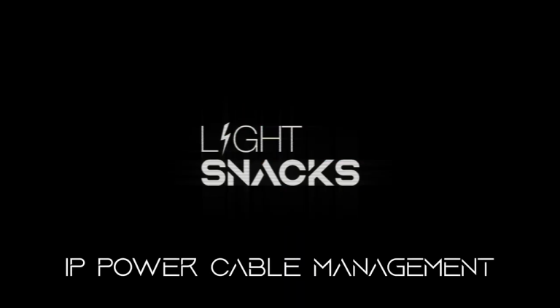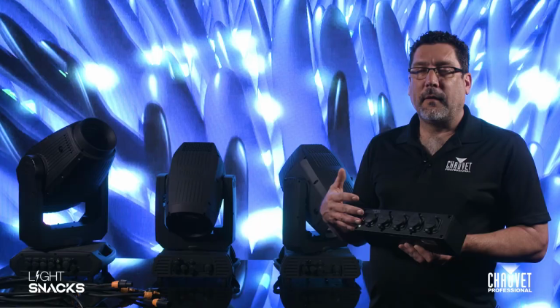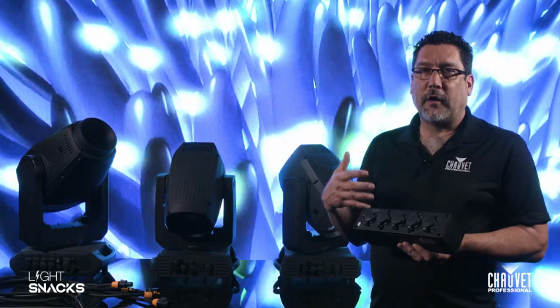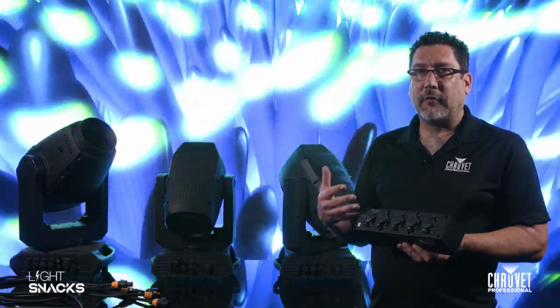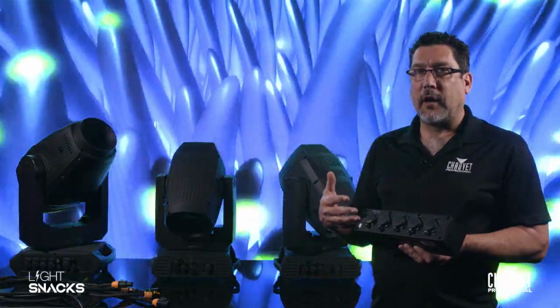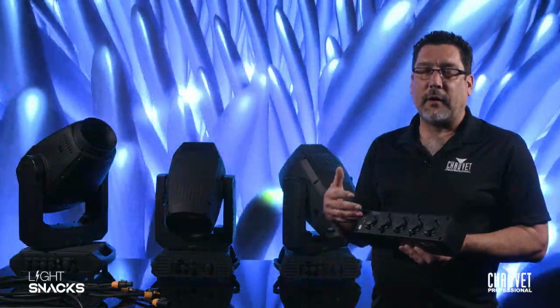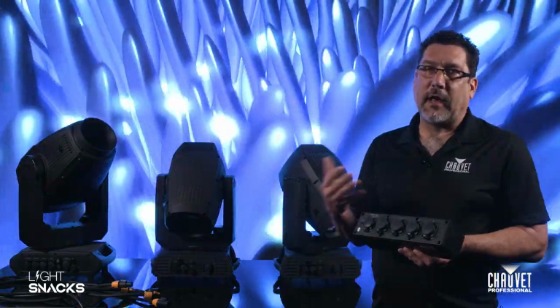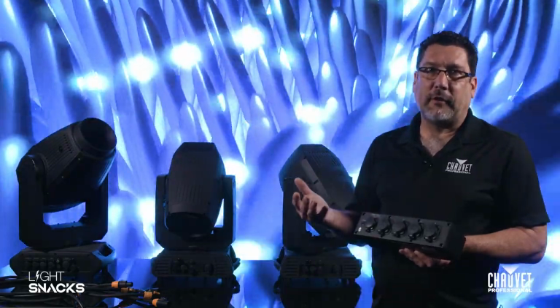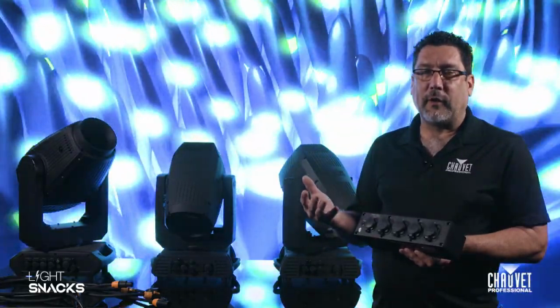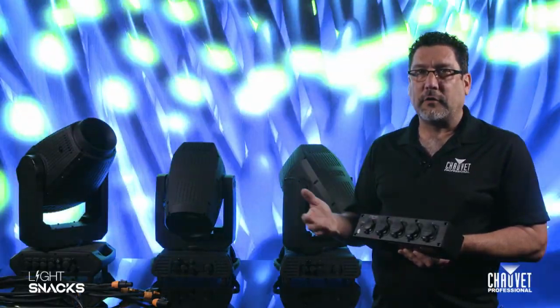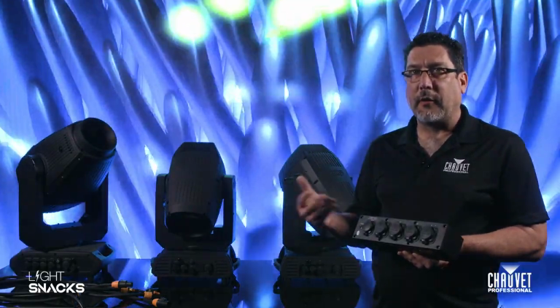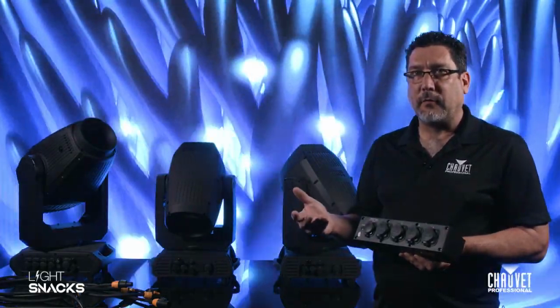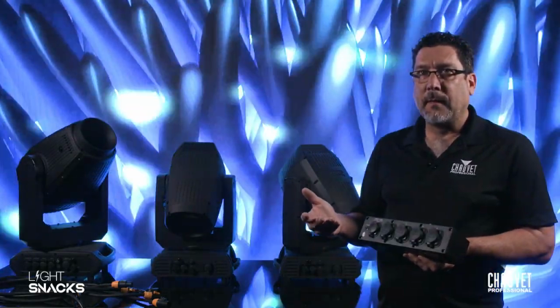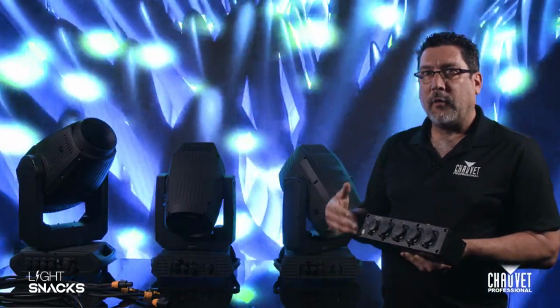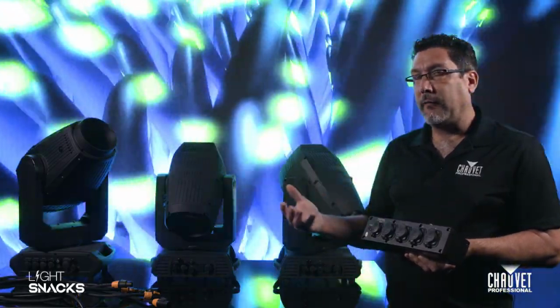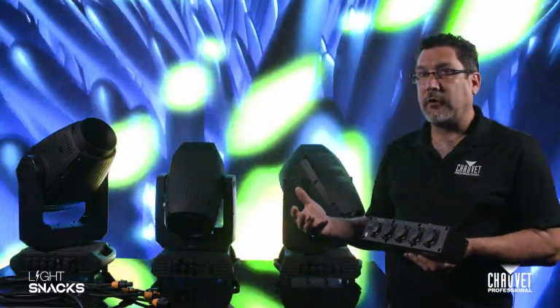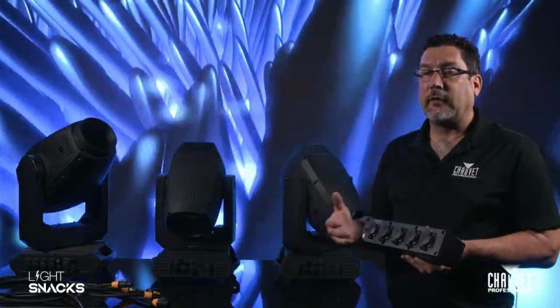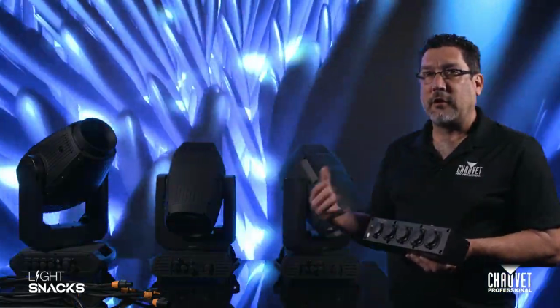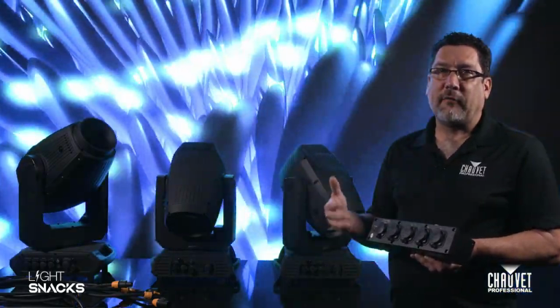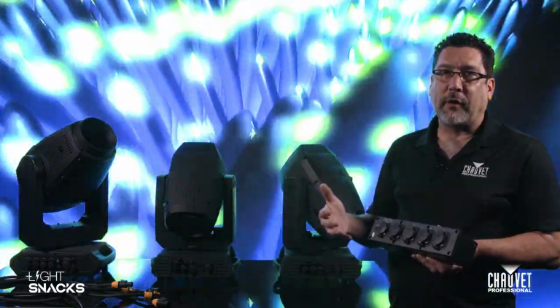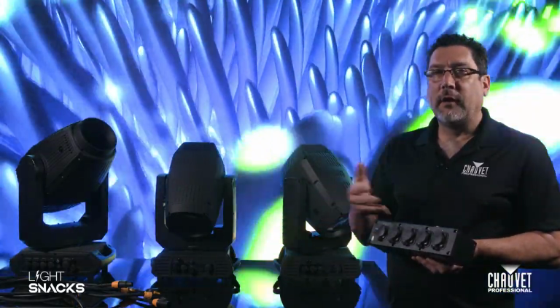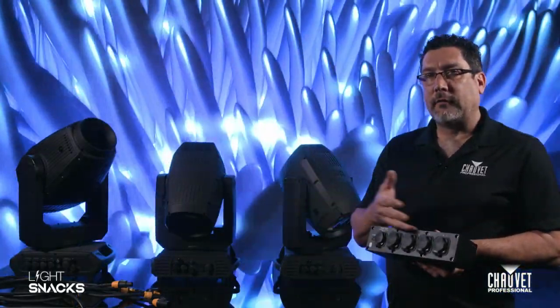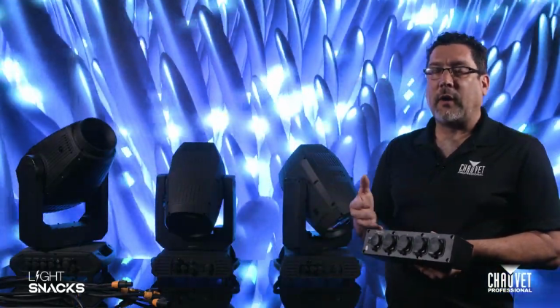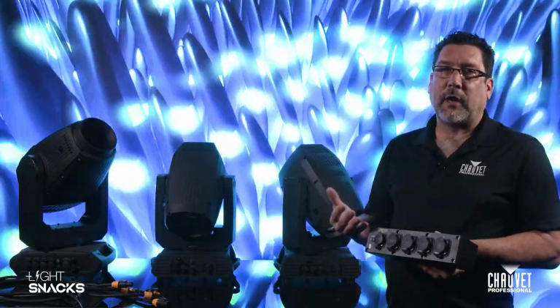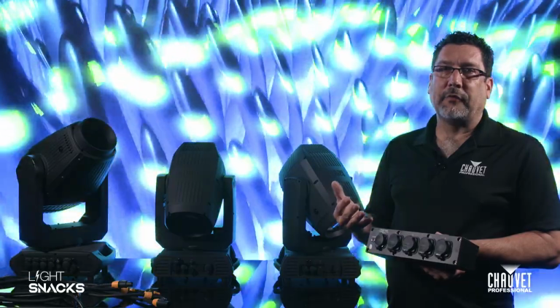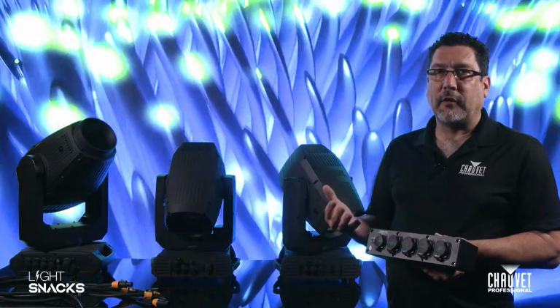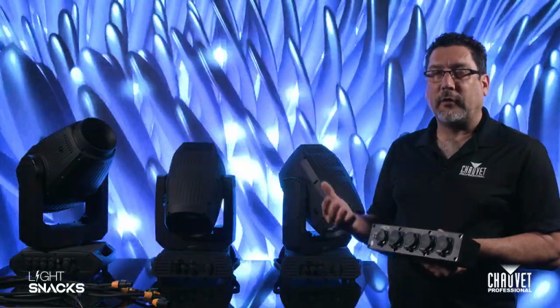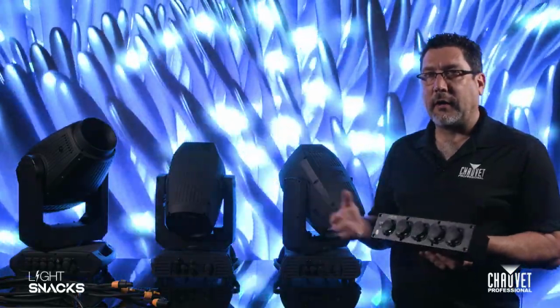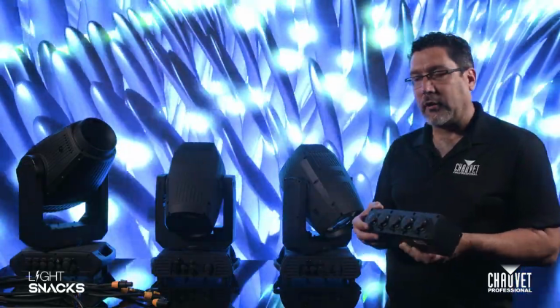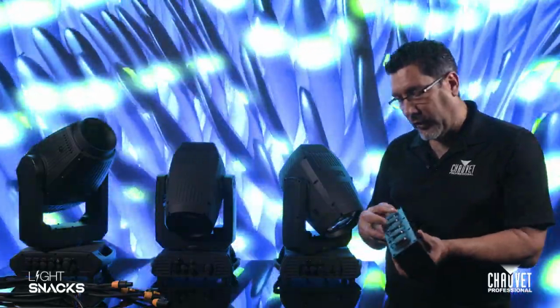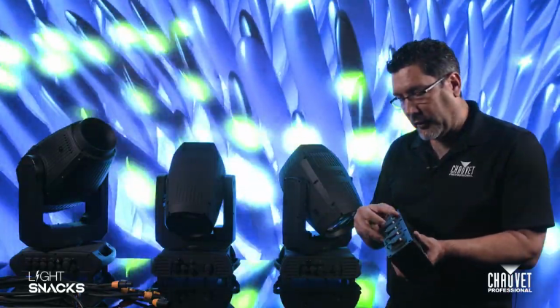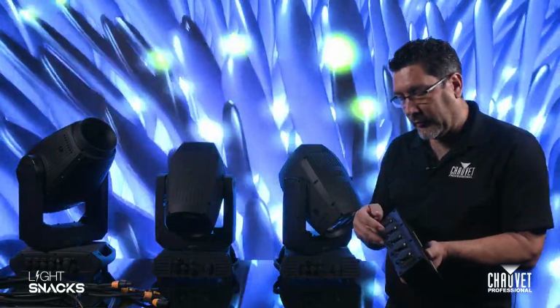Basically, the PowerStream 4 IP is the IP65 rated version of the PowerStream 4. When you have fixtures in your rig that don't have power linking, this is a great way to keep your cables nice and clean. So let's go ahead and start plugging these guys up.